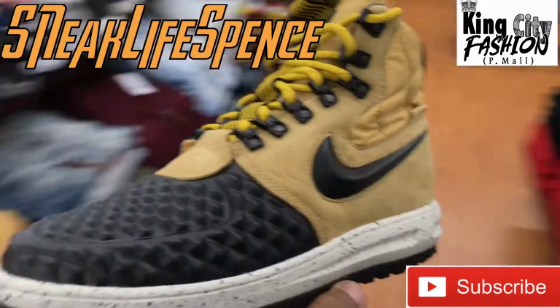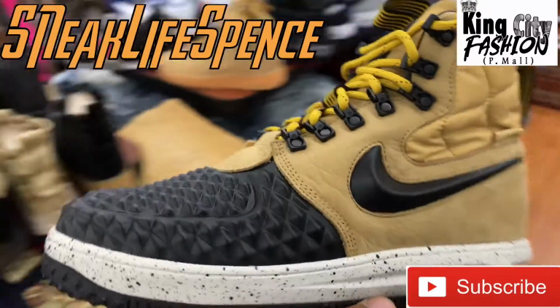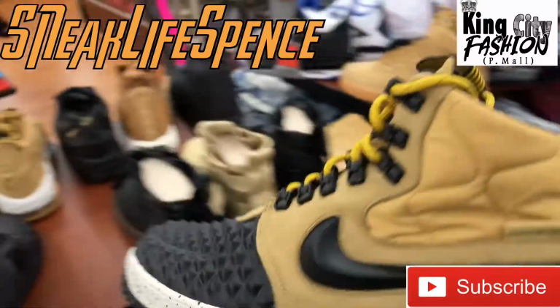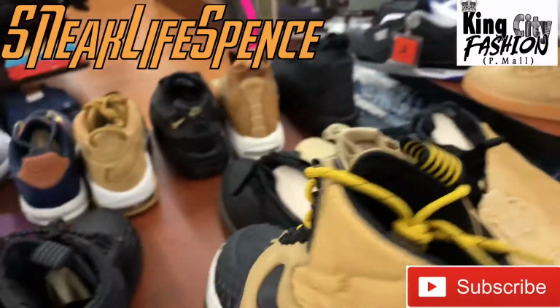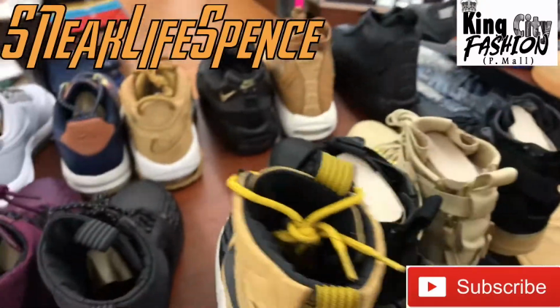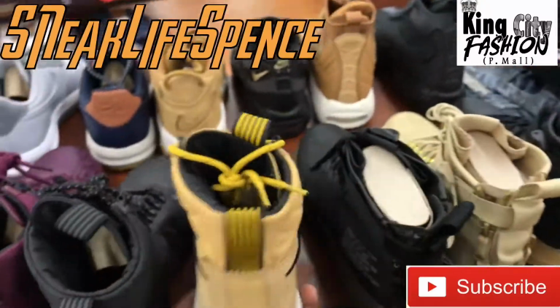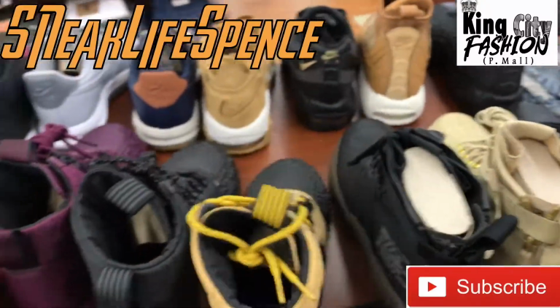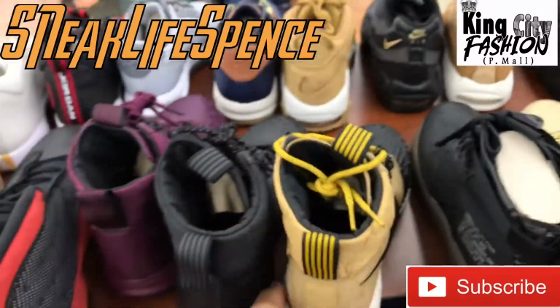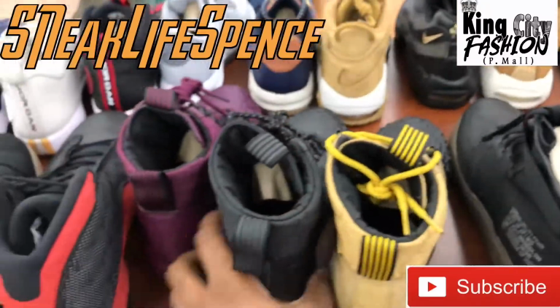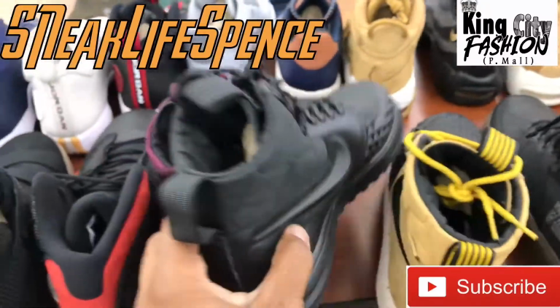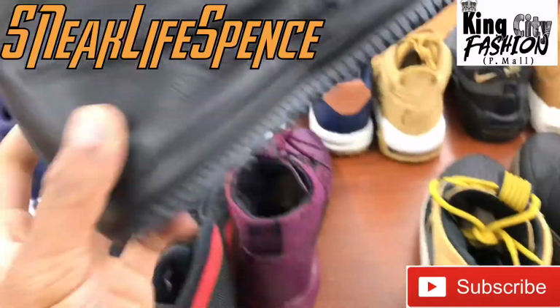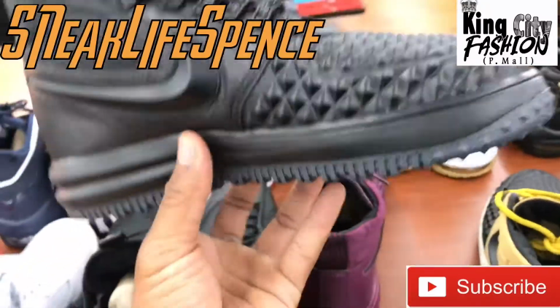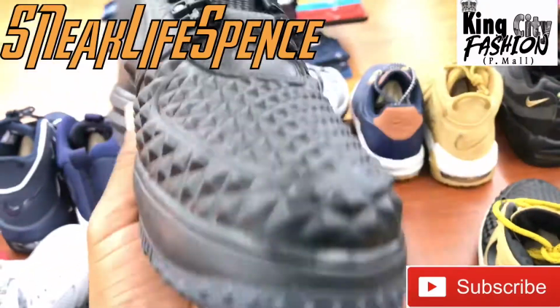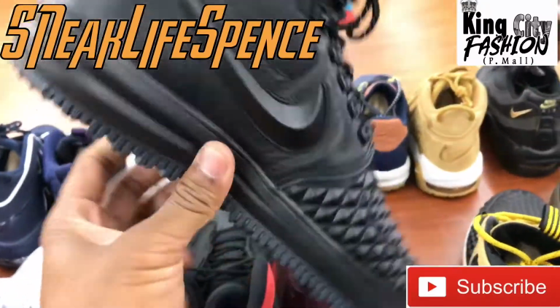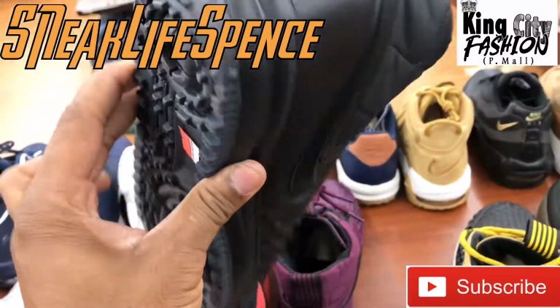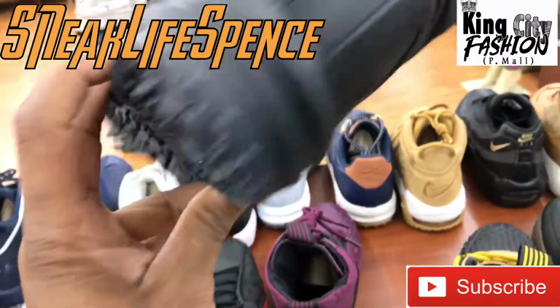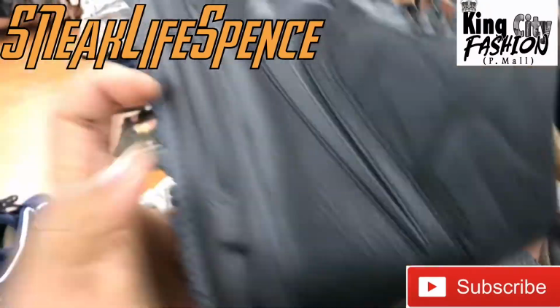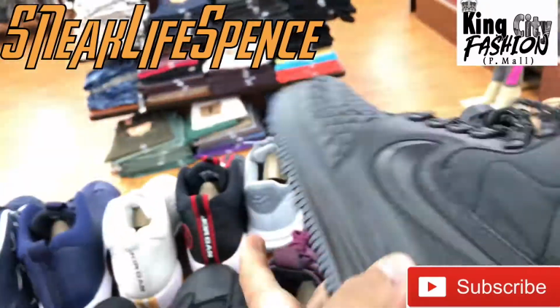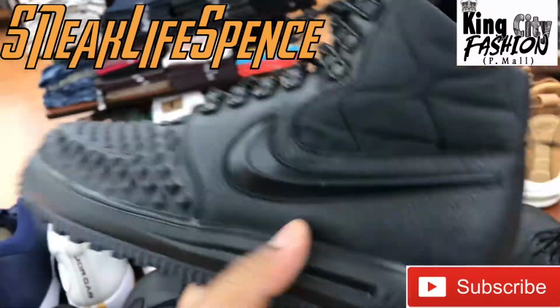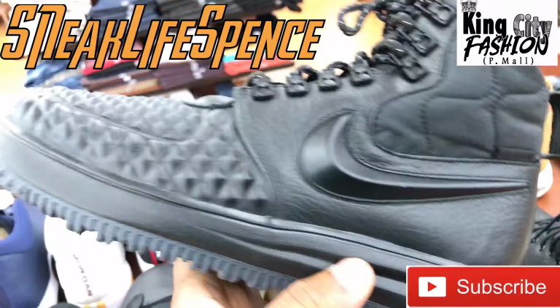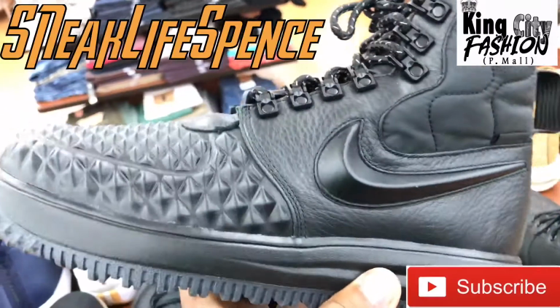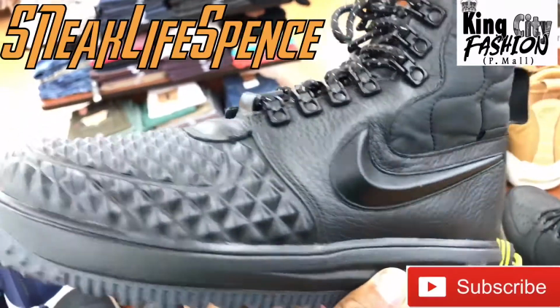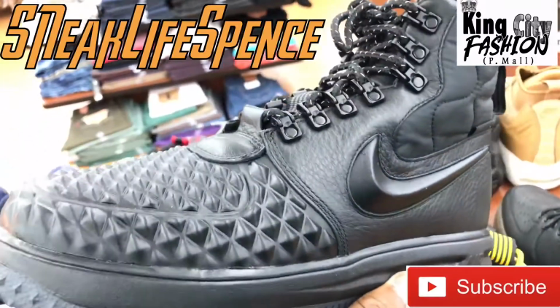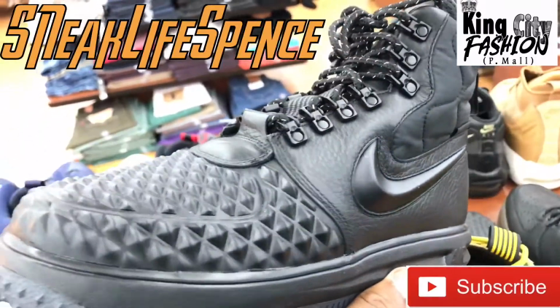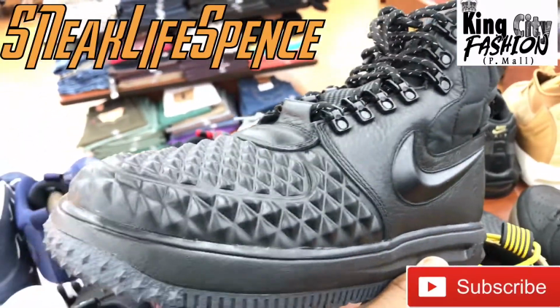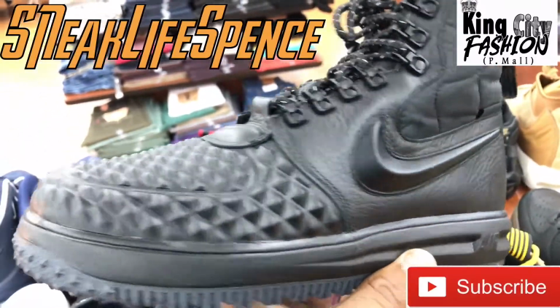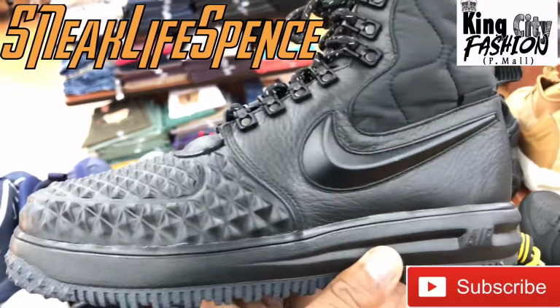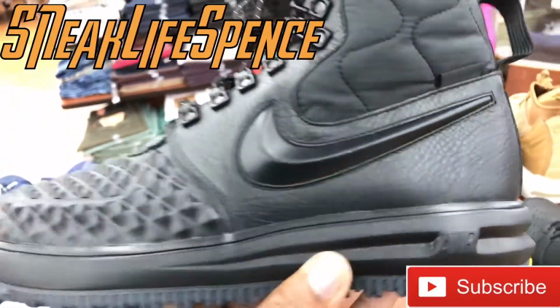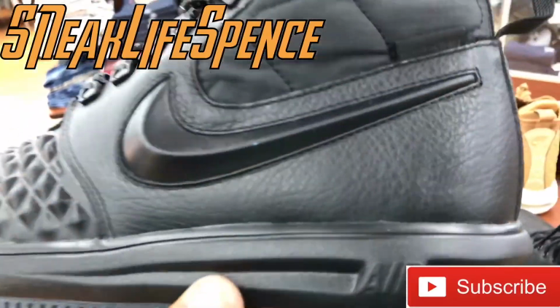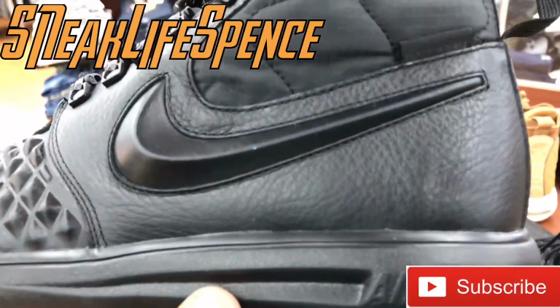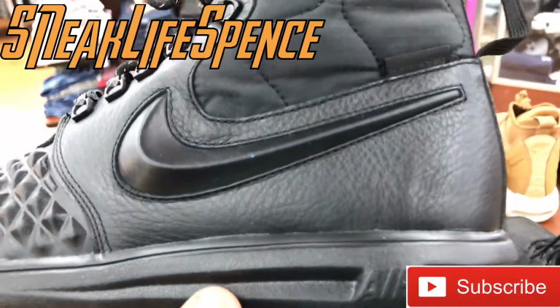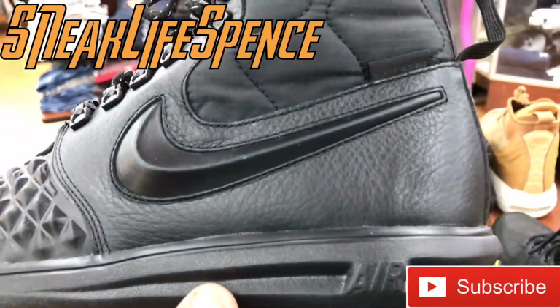I'm going to check out a couple of these colorways. They got this black one. You can't go wrong with all black — cannot go wrong with all black. You got that genuine leather right there.